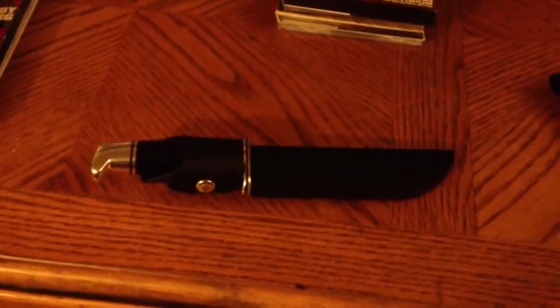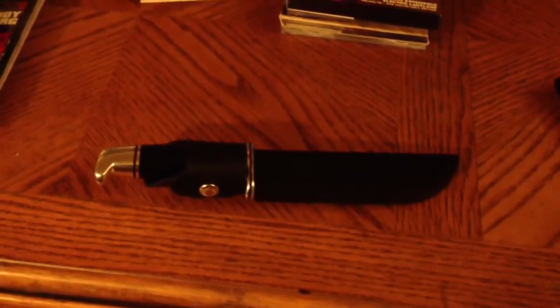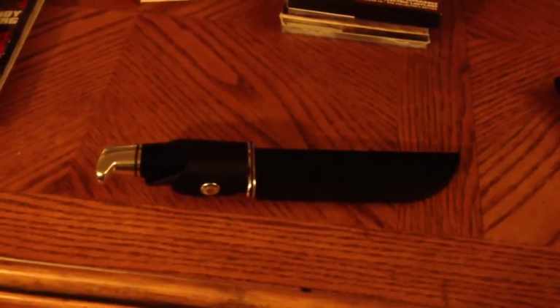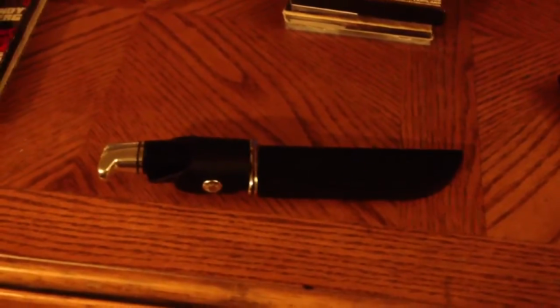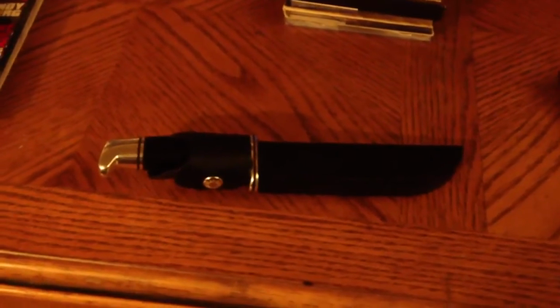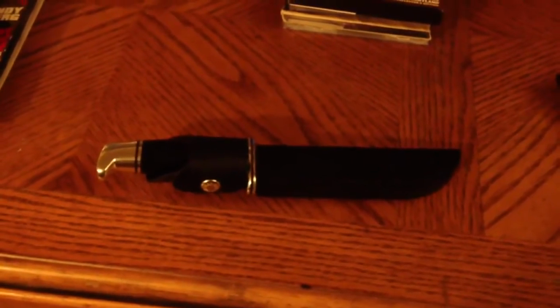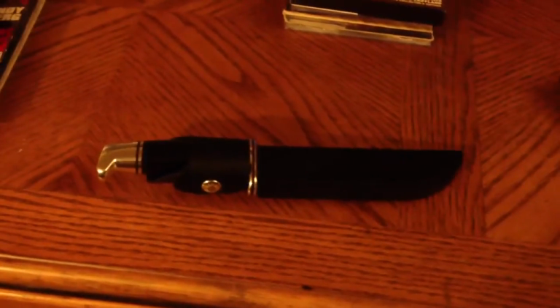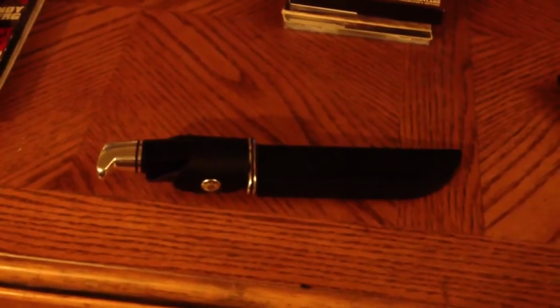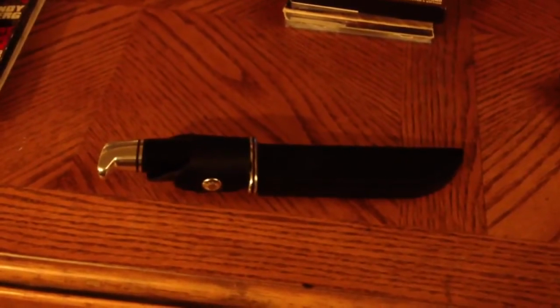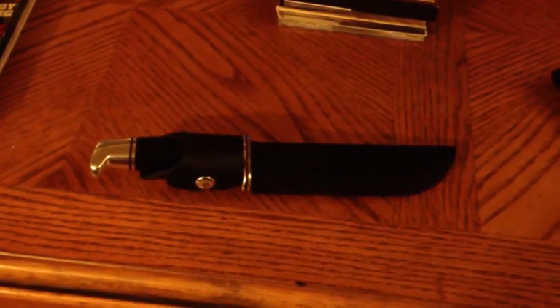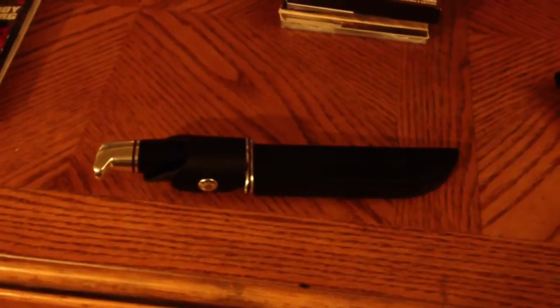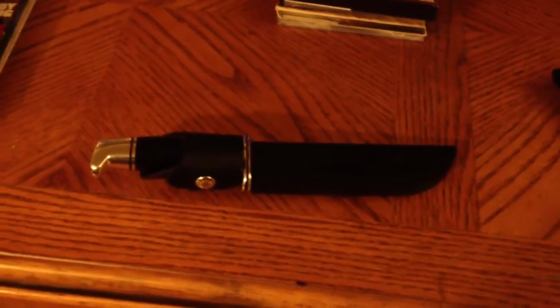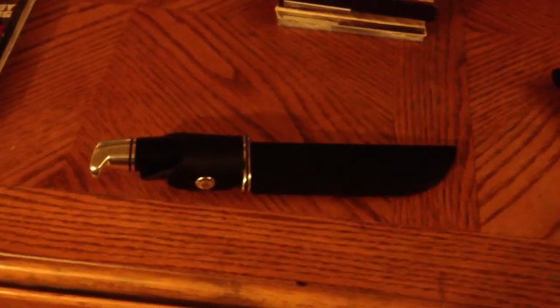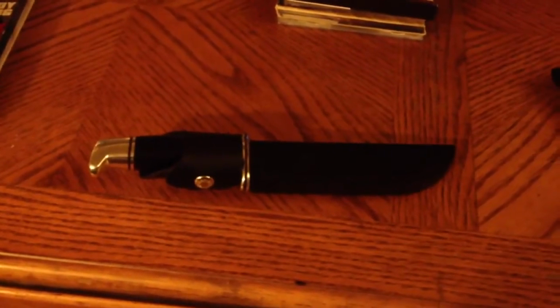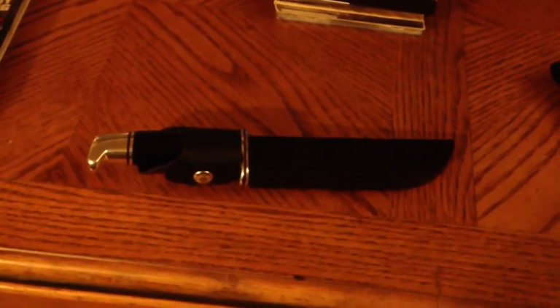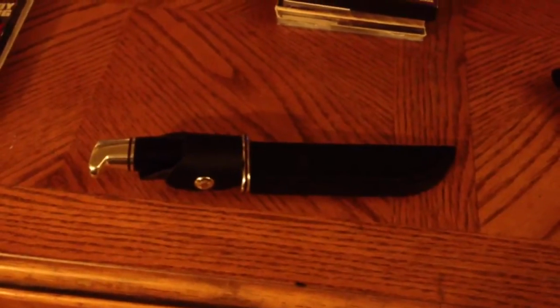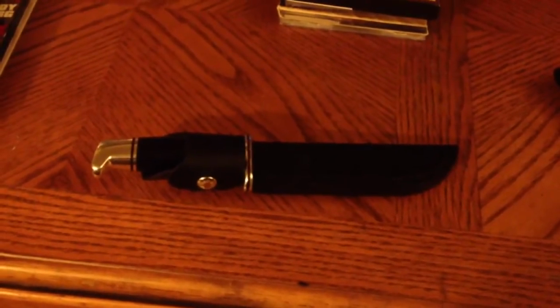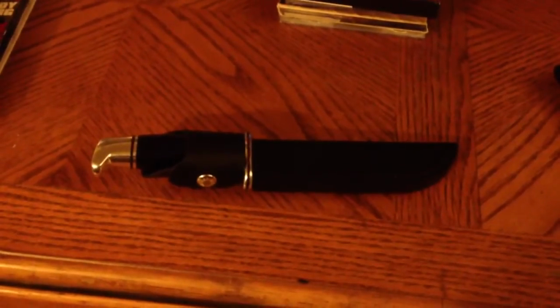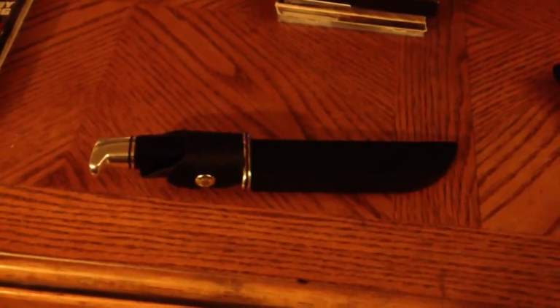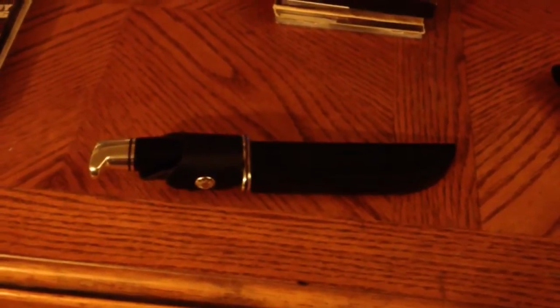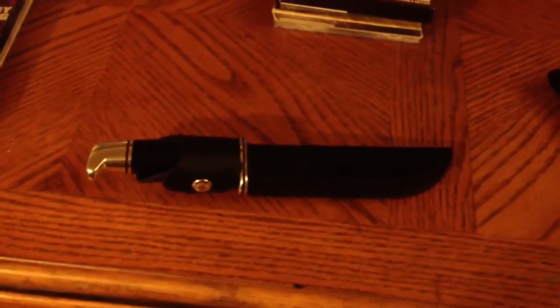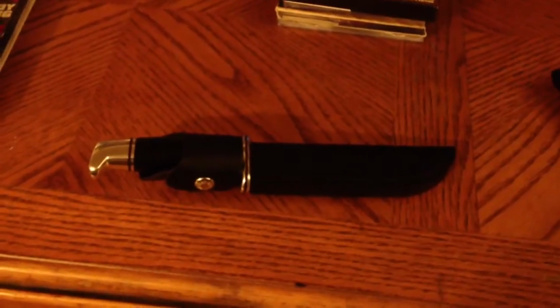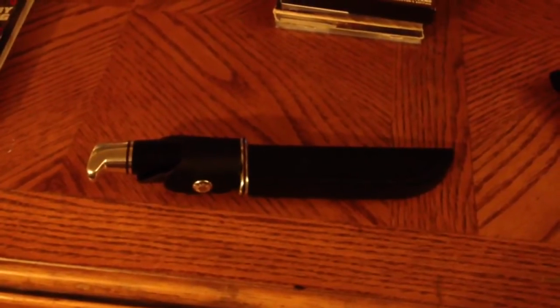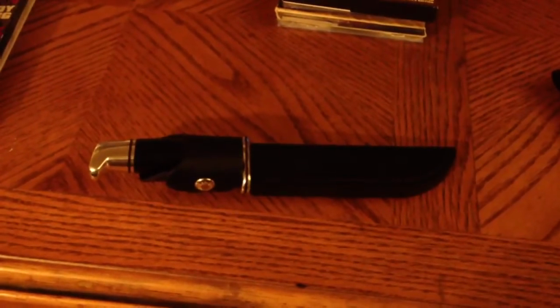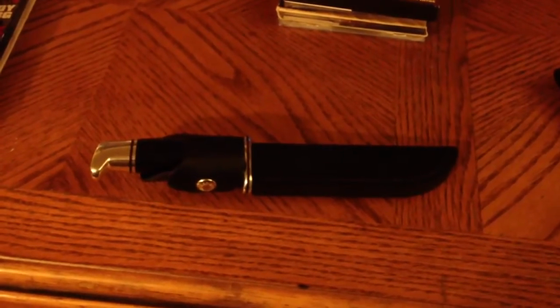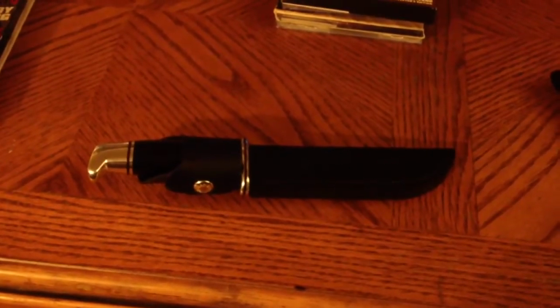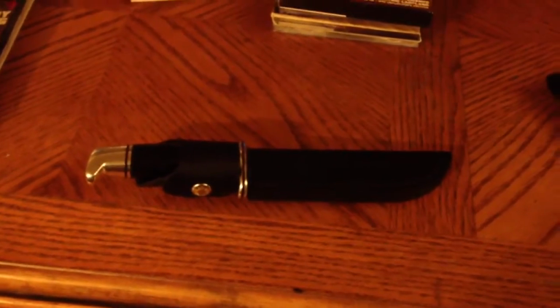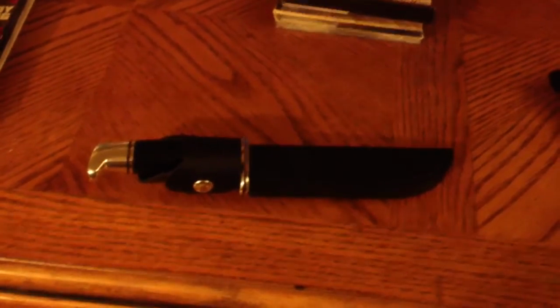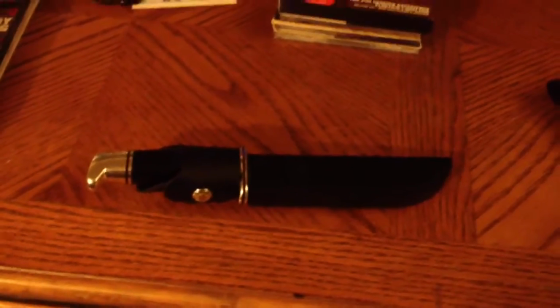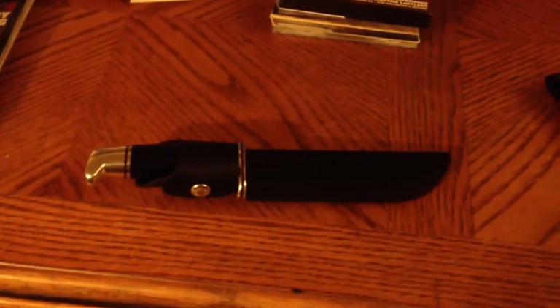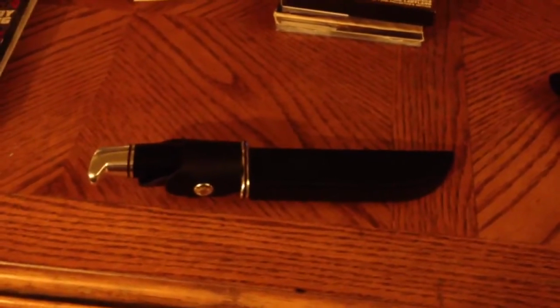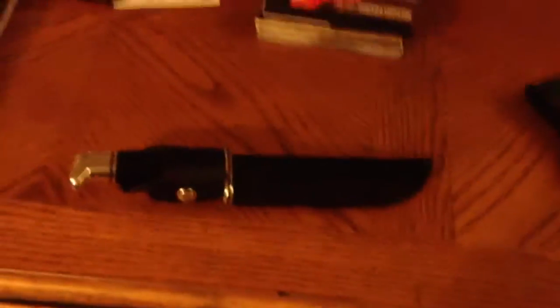Hey, what's going on out there everybody? I just wanted to show something that I bought recently and came in the mail today. It's the Buck 119 — I think the 119 Special is what they call it. It's a hunting knife.